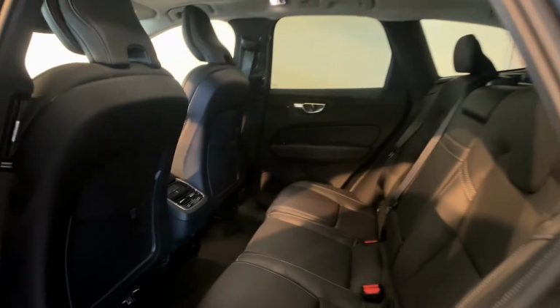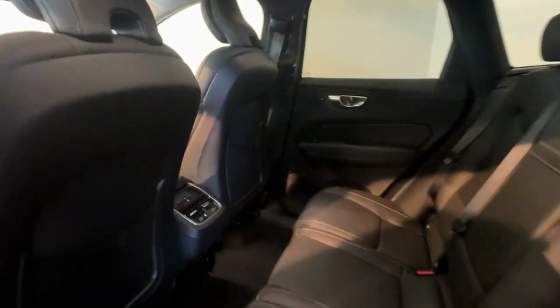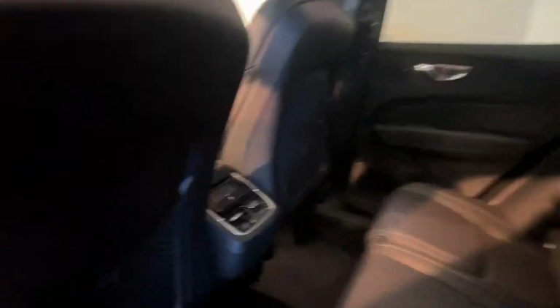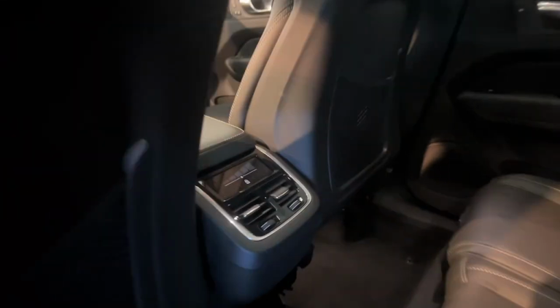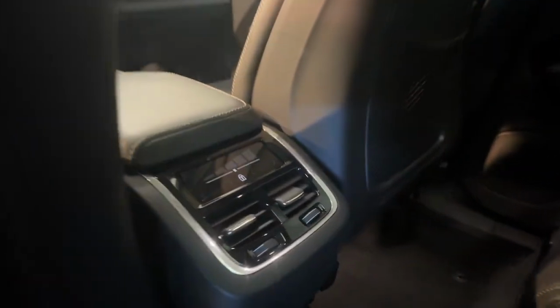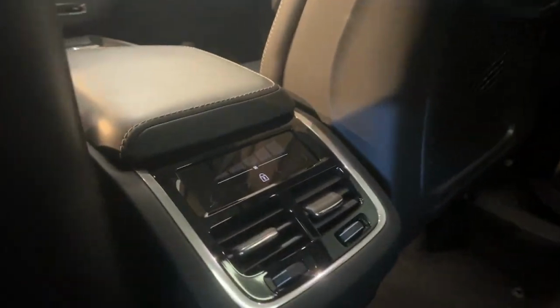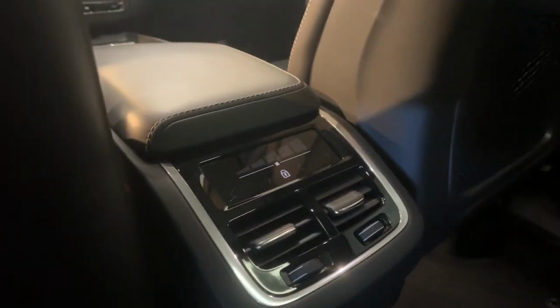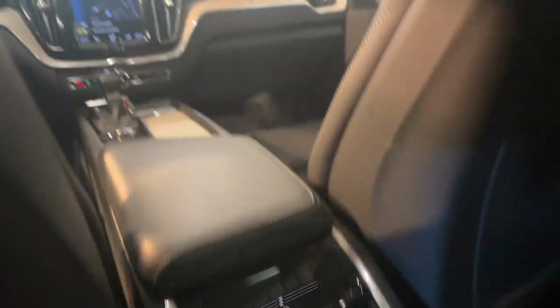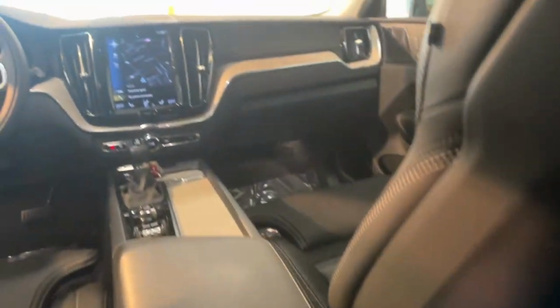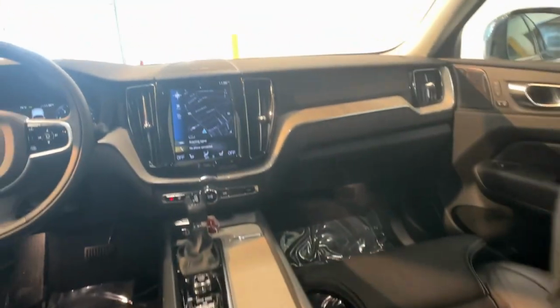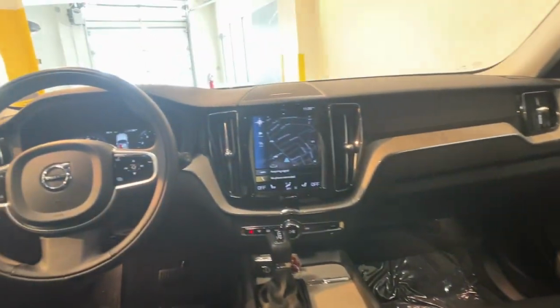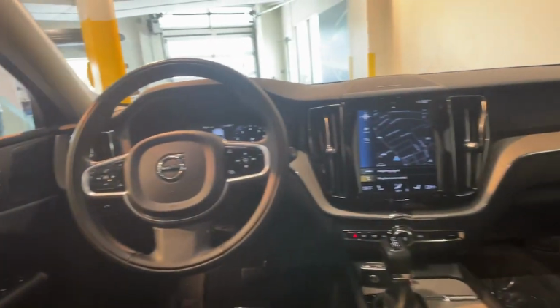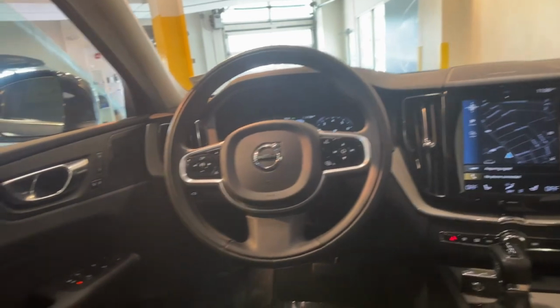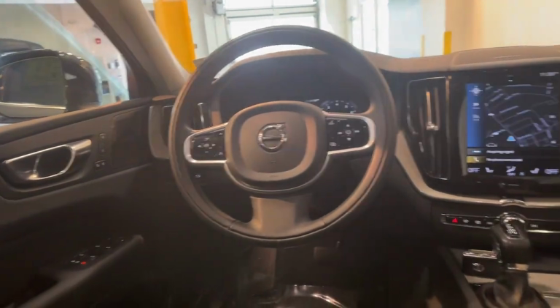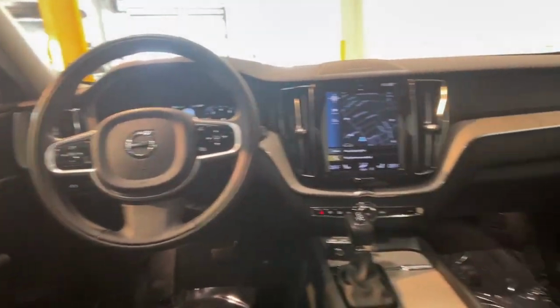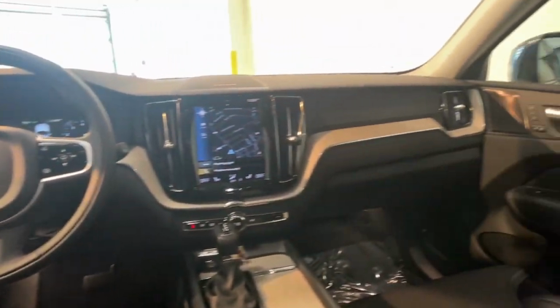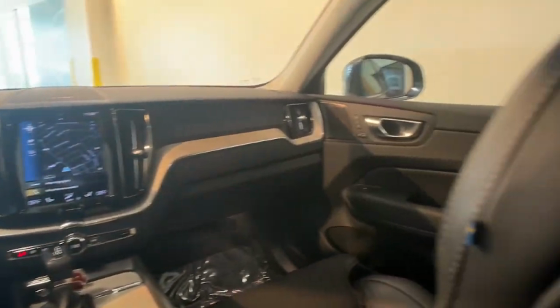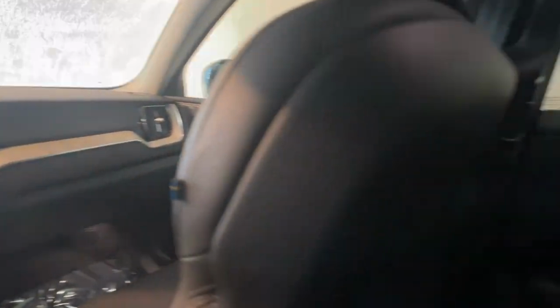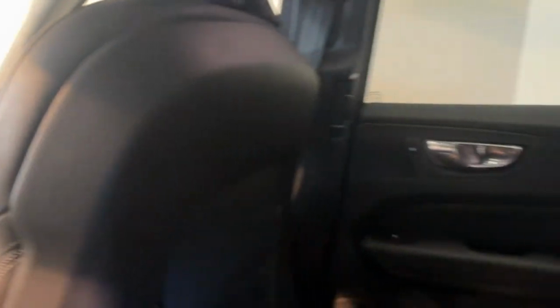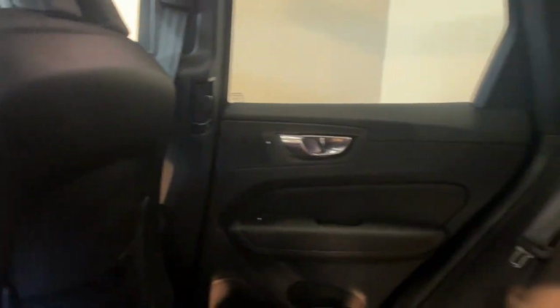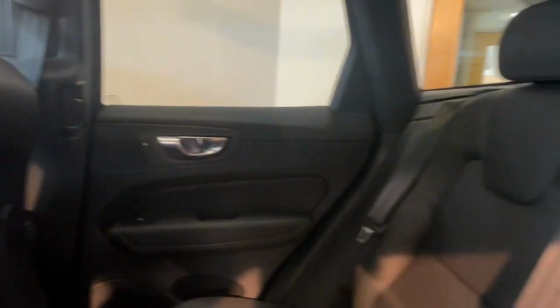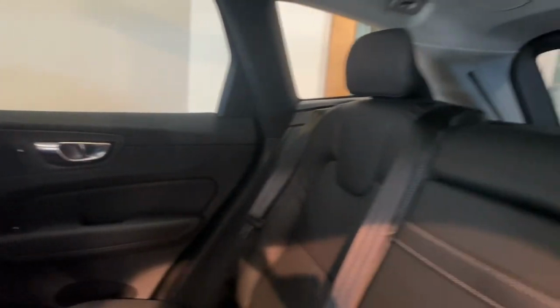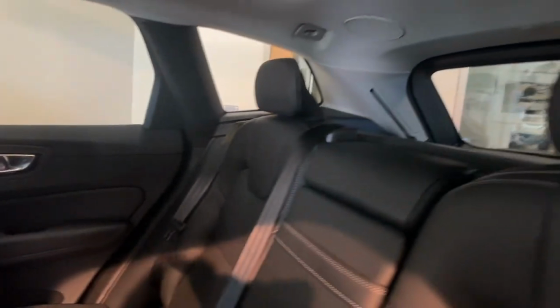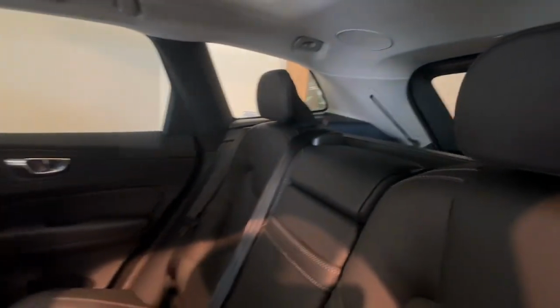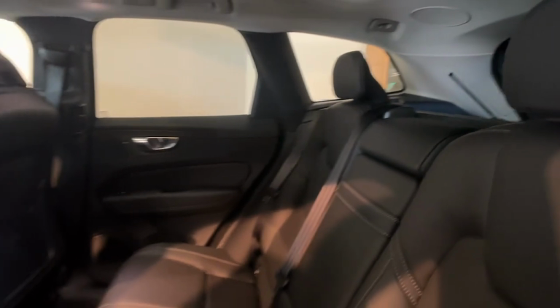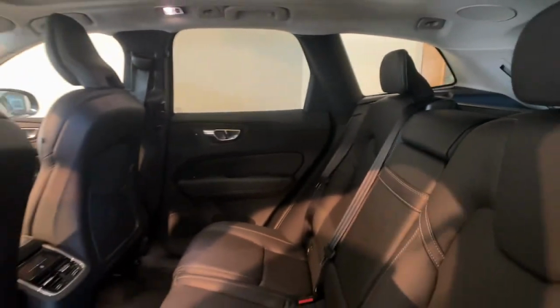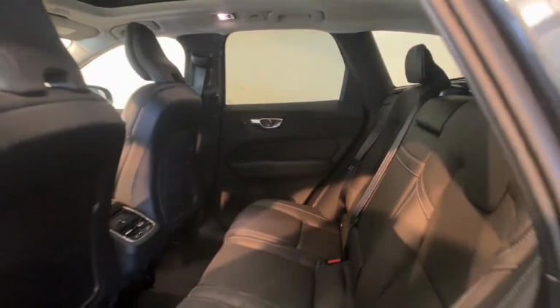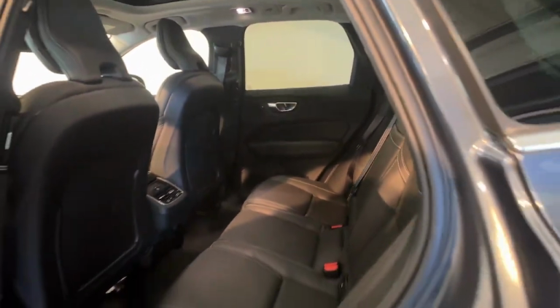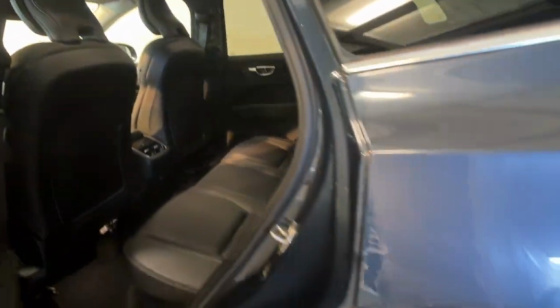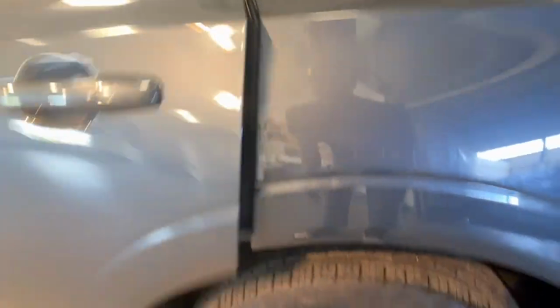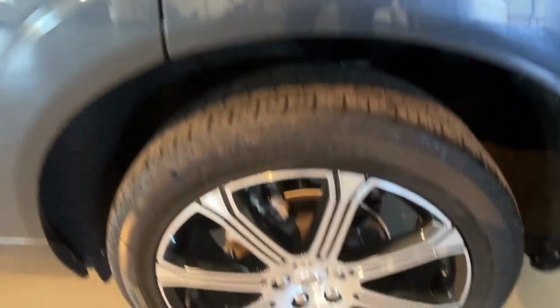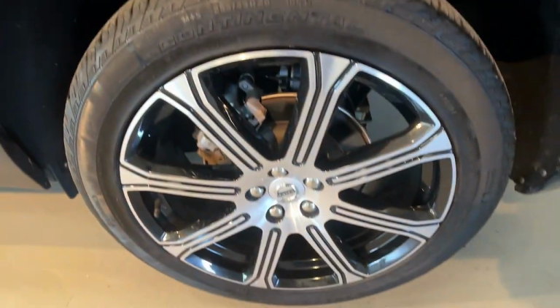Heated steering wheel, Apple CarPlay and/or Android Auto, navigation system, keyless entry, moonroof, fog lamps, backup camera, power liftgate, heated mirrors, woodgrain interior trim.